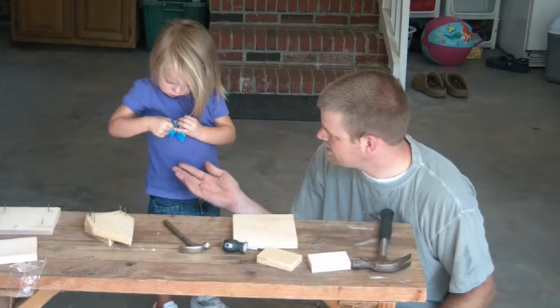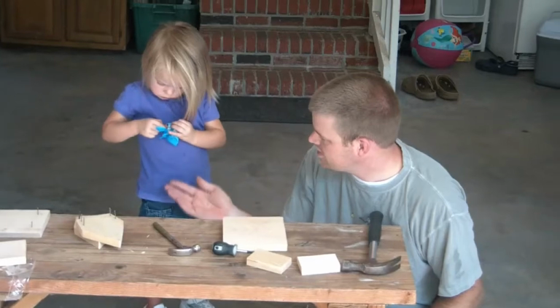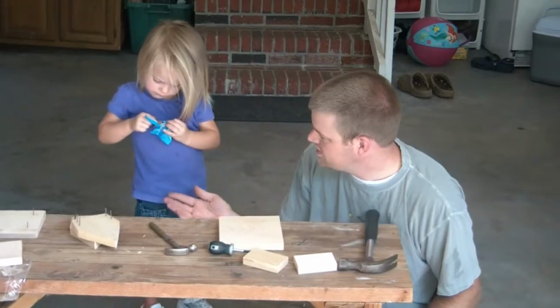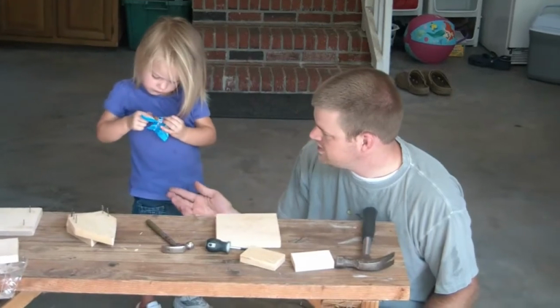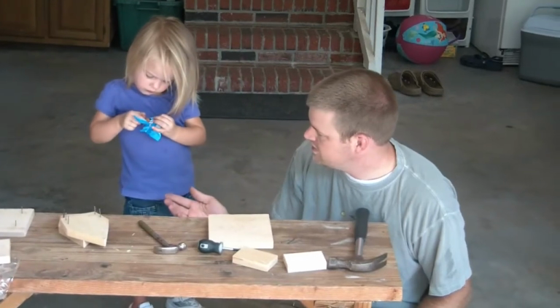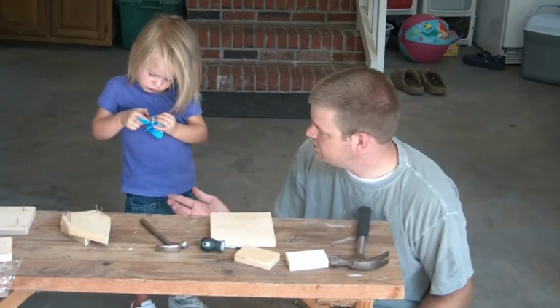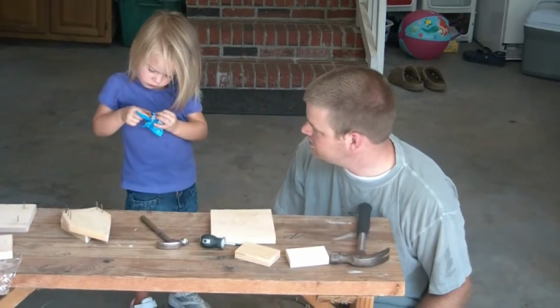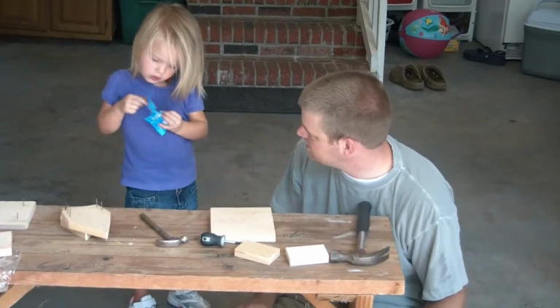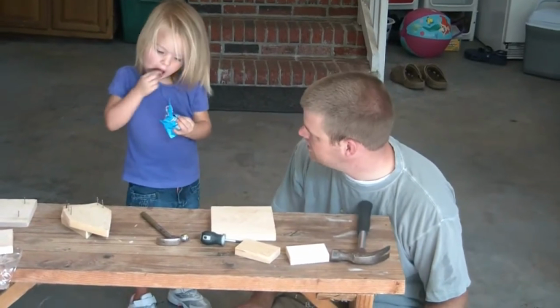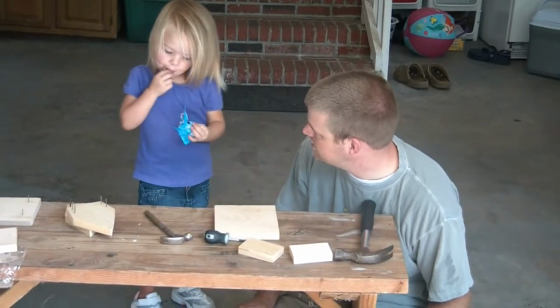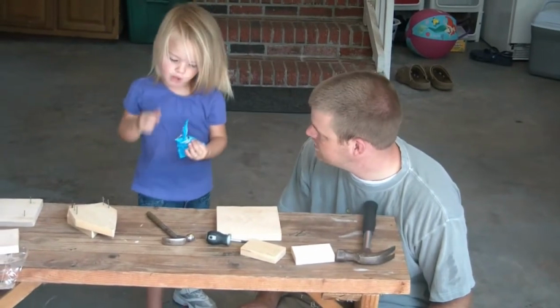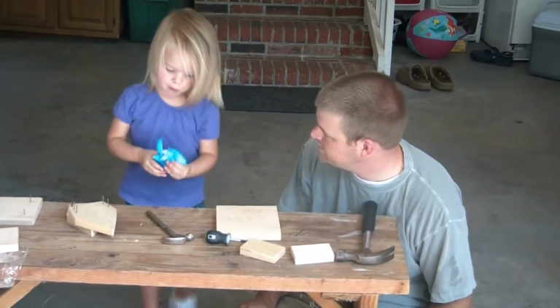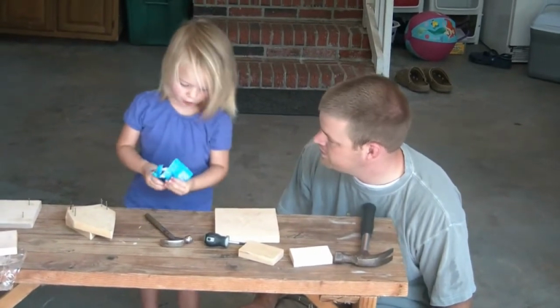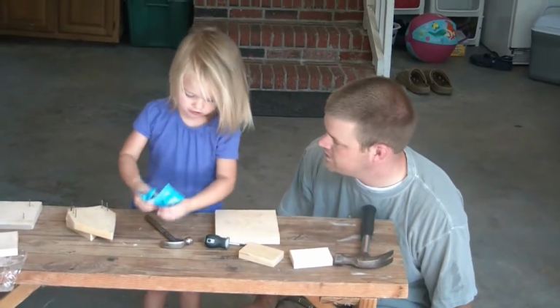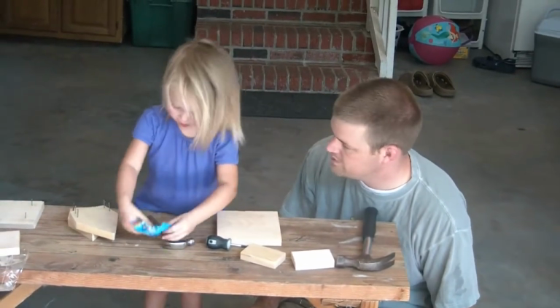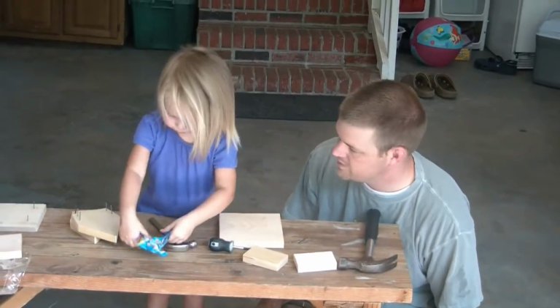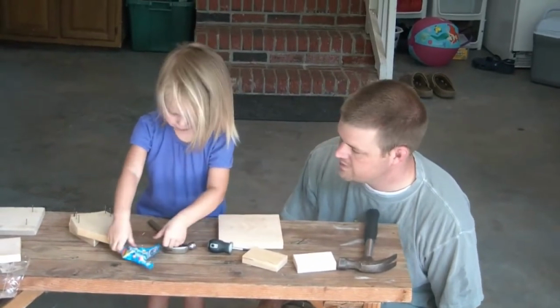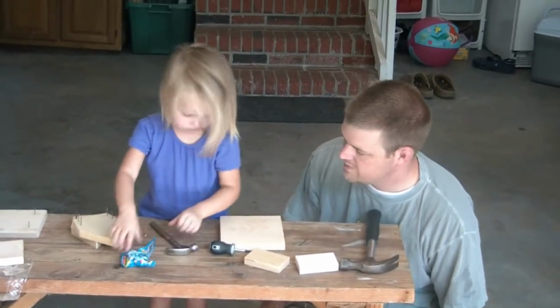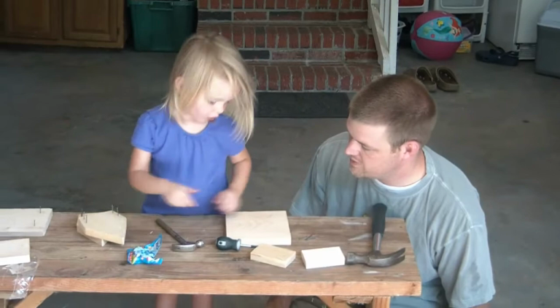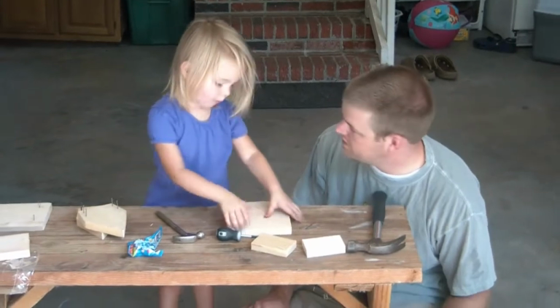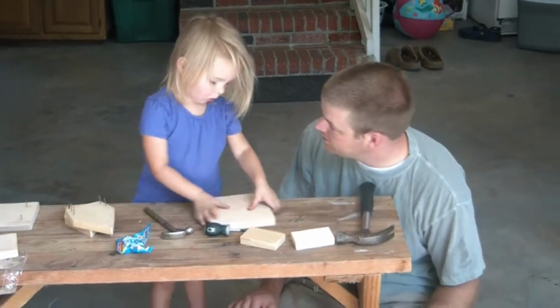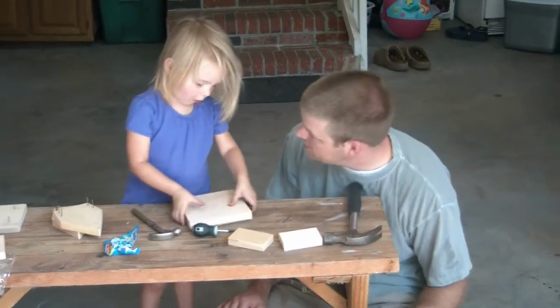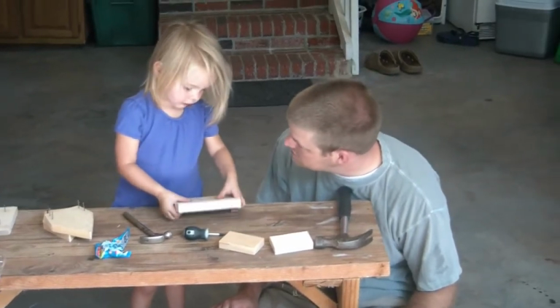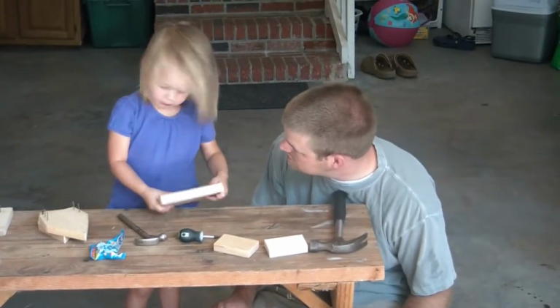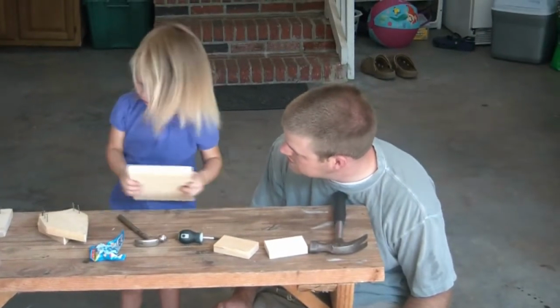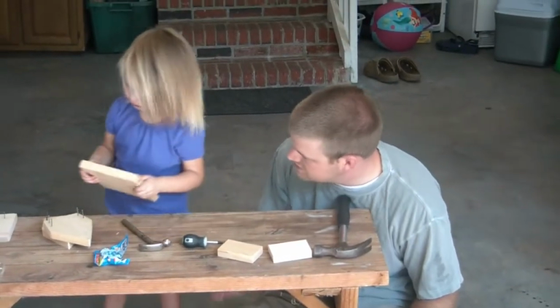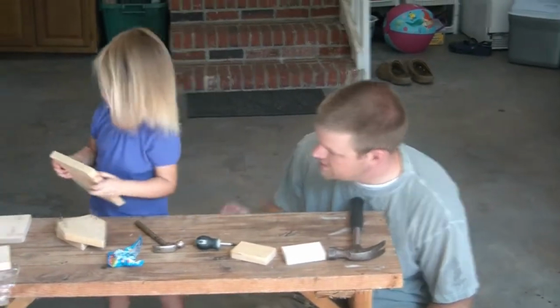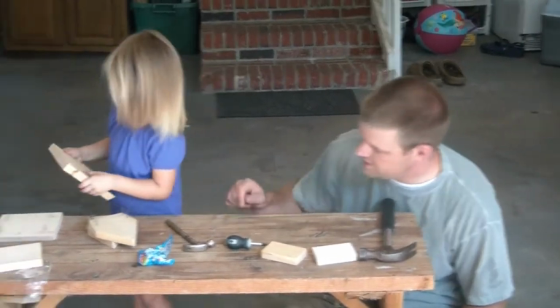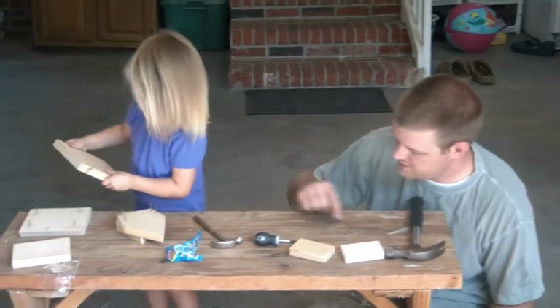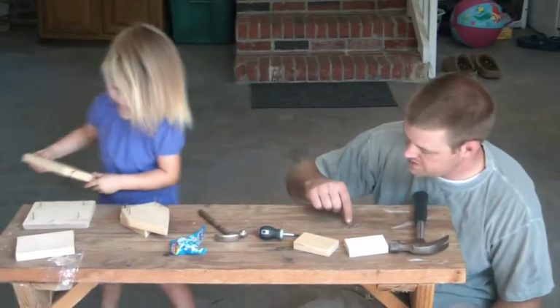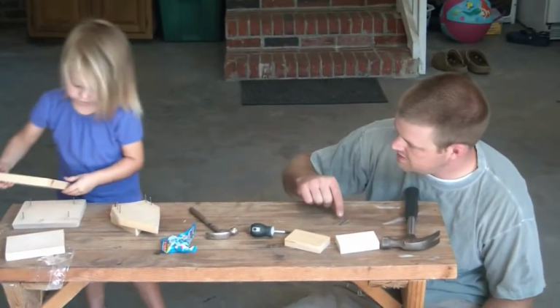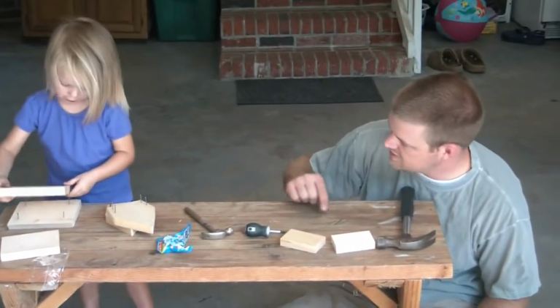What are you making? What are we building? Rocks. You're building a birdhouse? Birdhouse. Okay, we need to put the nails in.